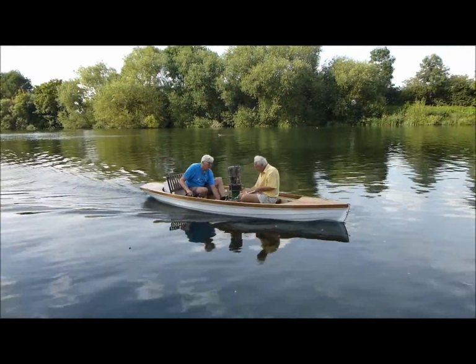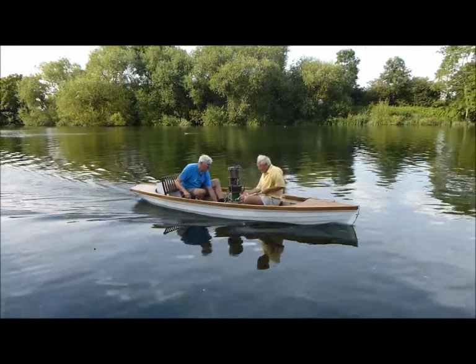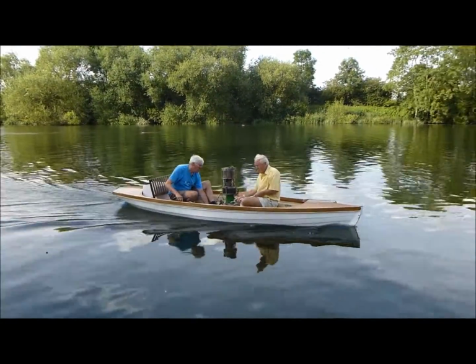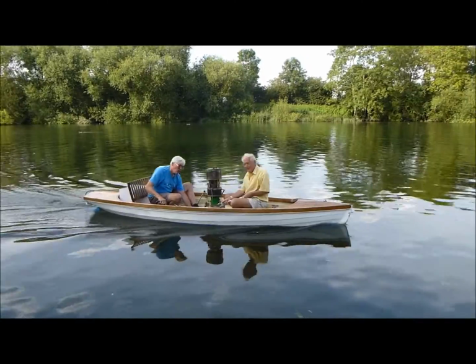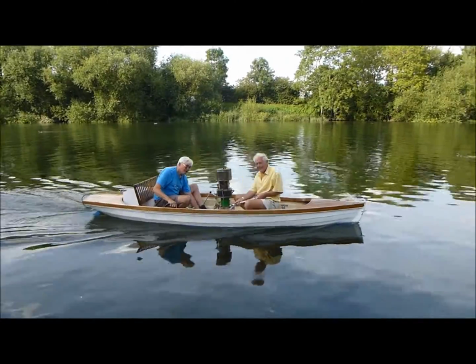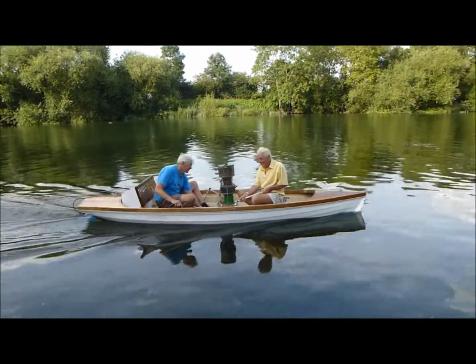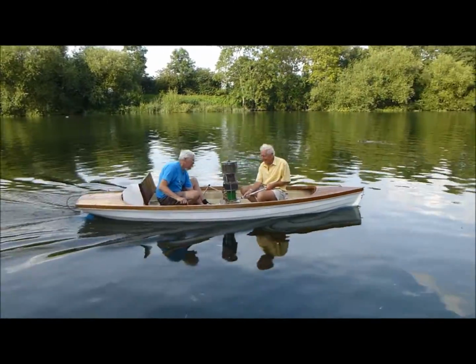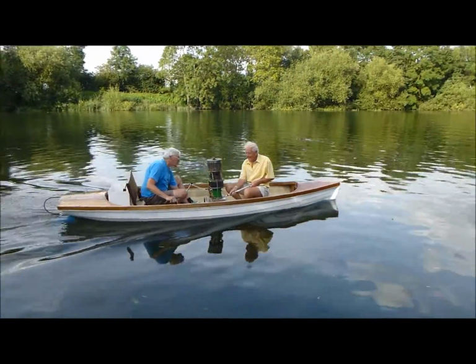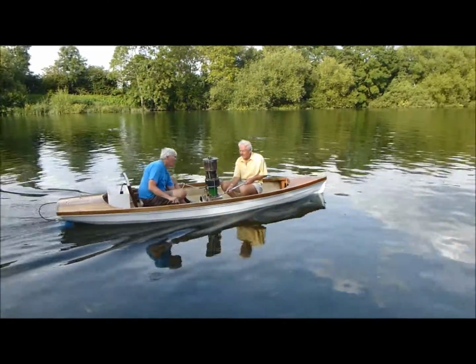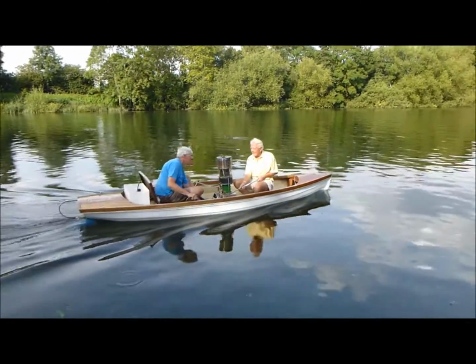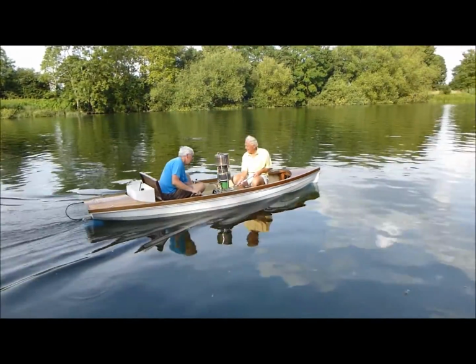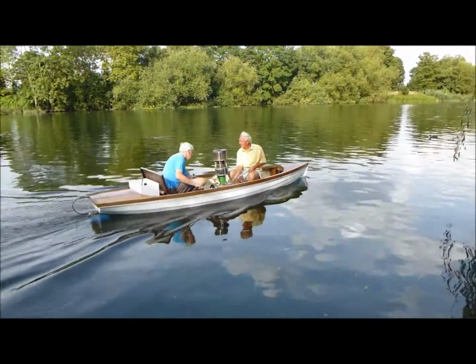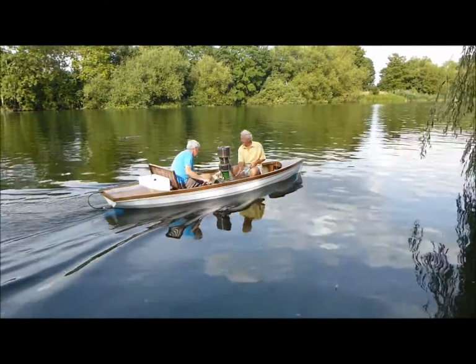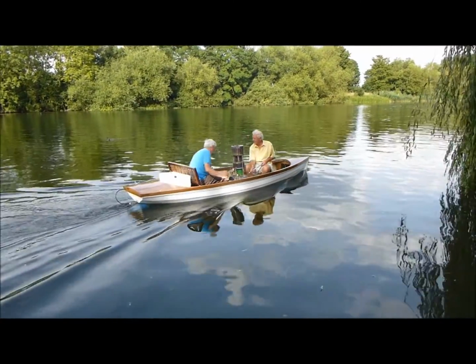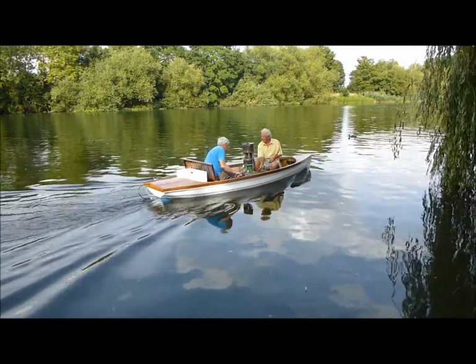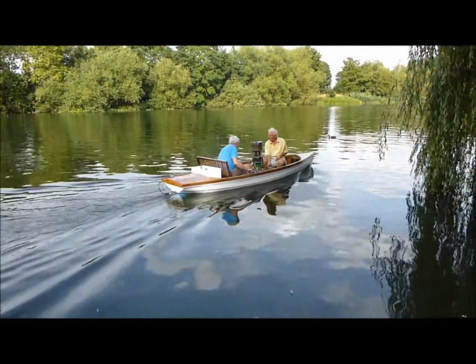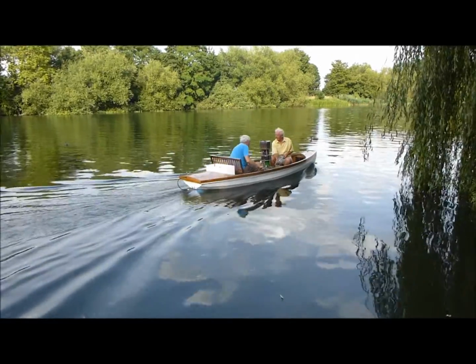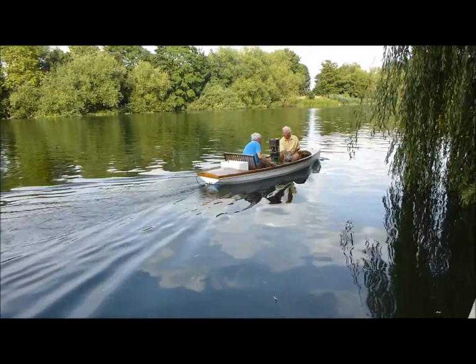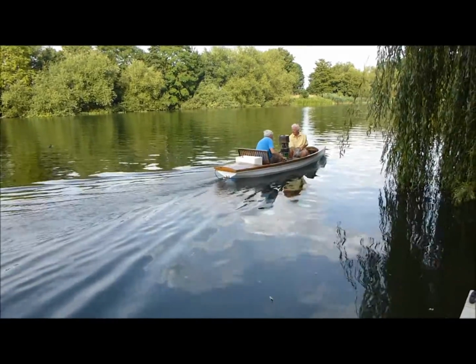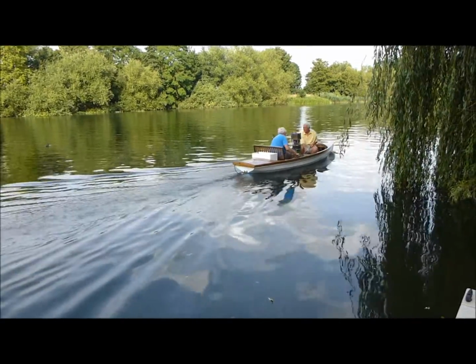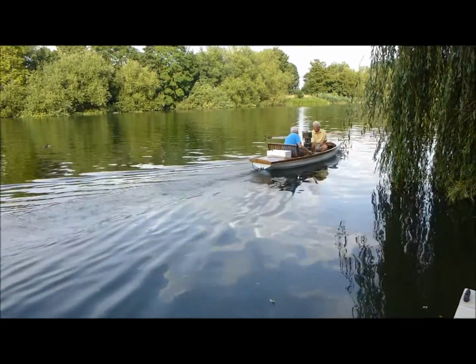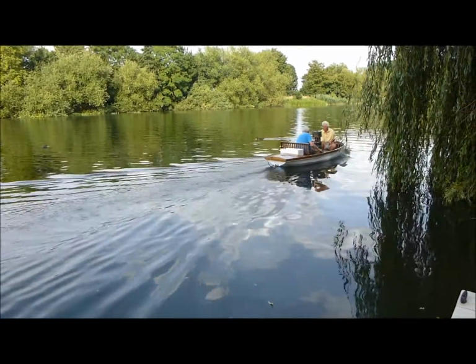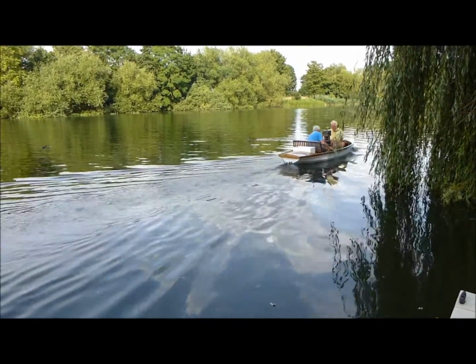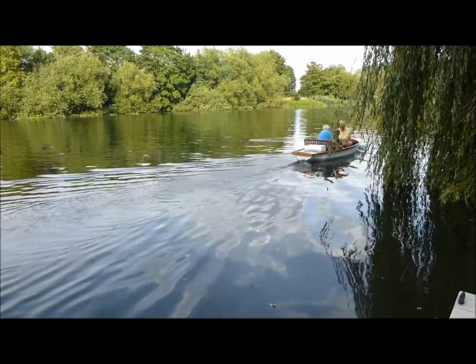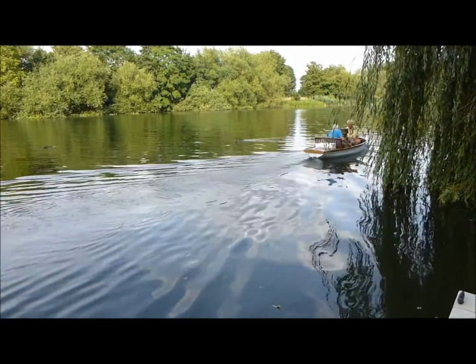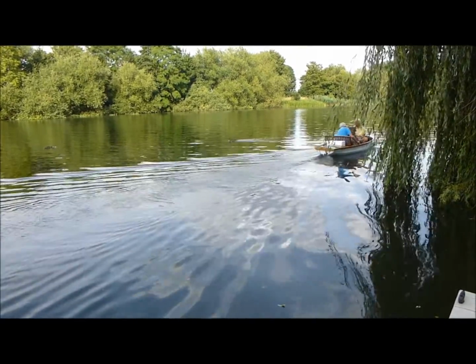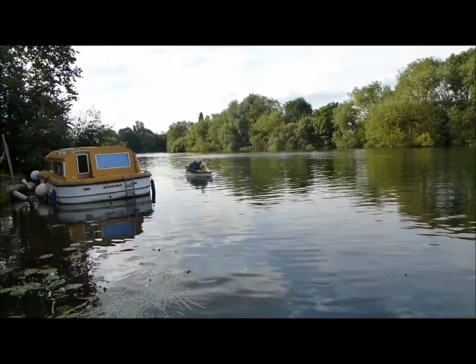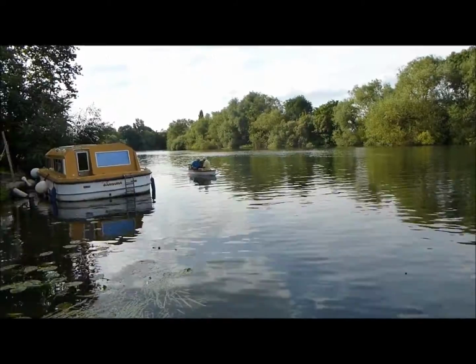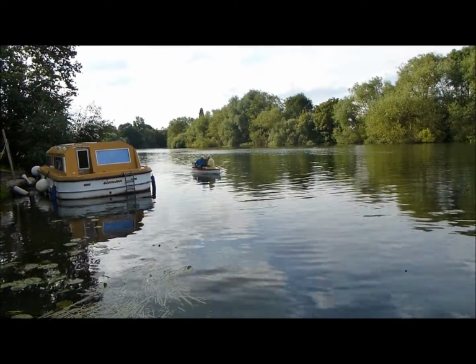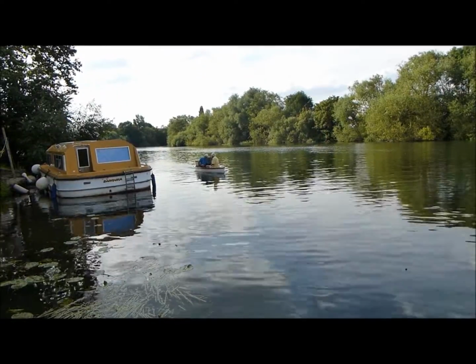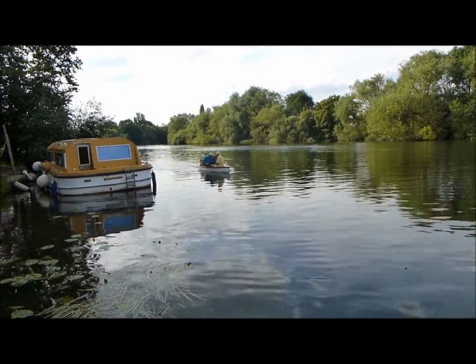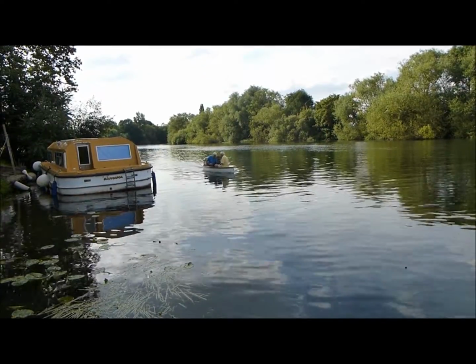If the back end of the boat is higher up and out of the water, then the water line is a bit like a canoe and is a very nice curve, and the water can flow around it very nicely. This reduces the friction a lot.